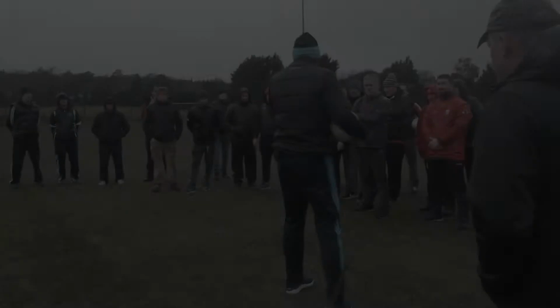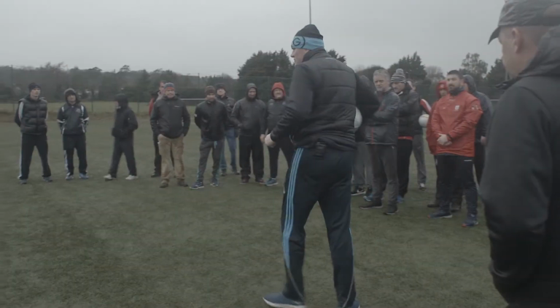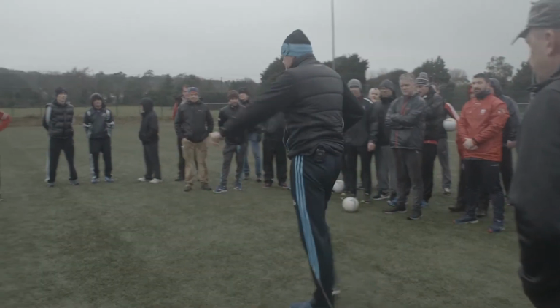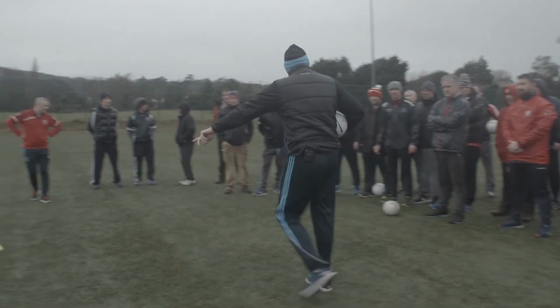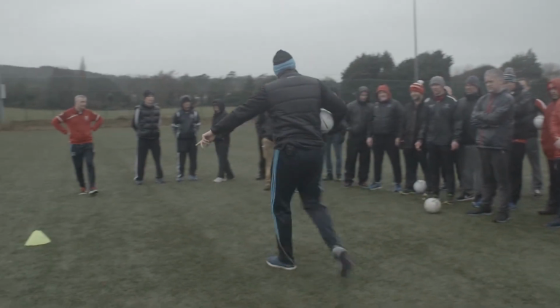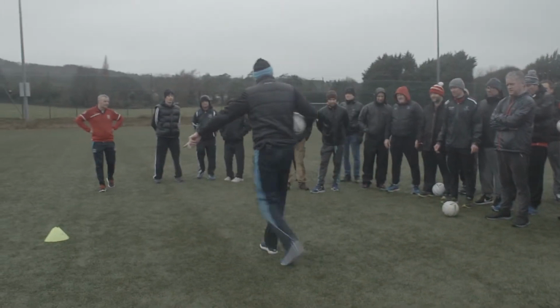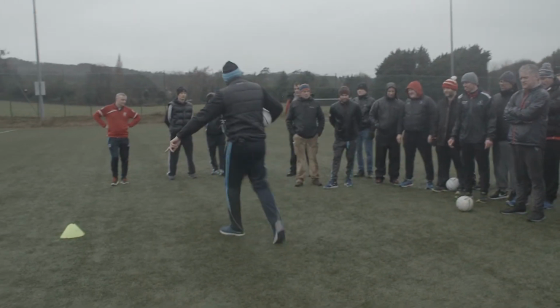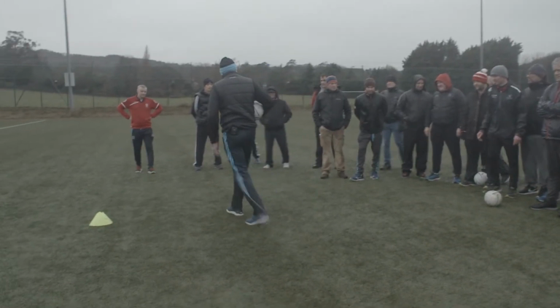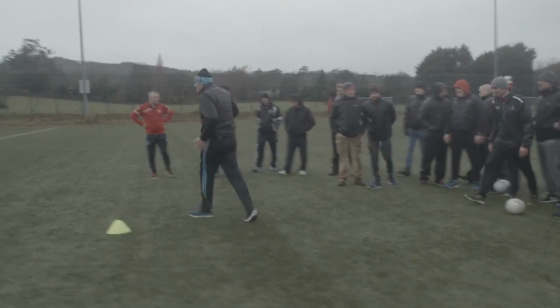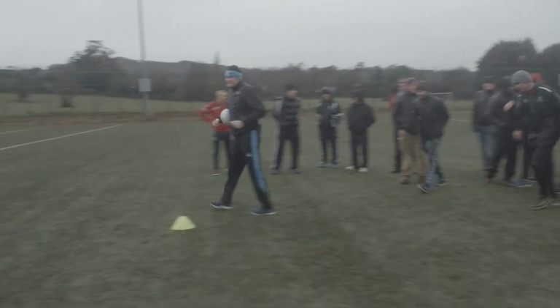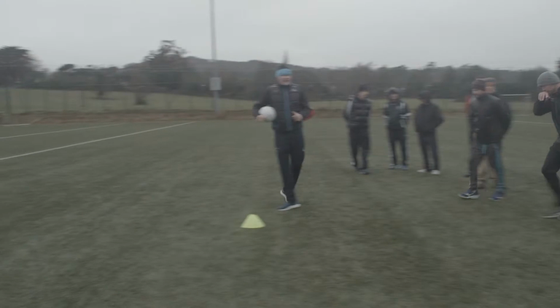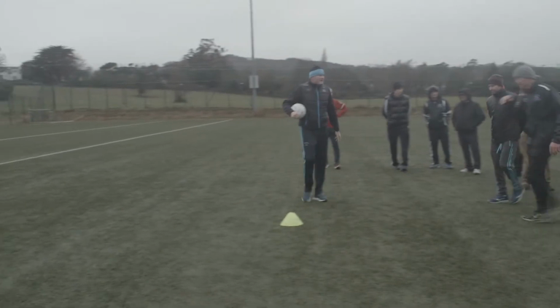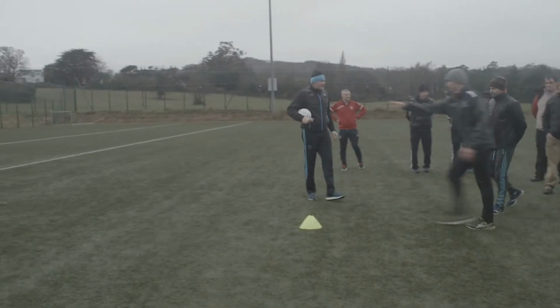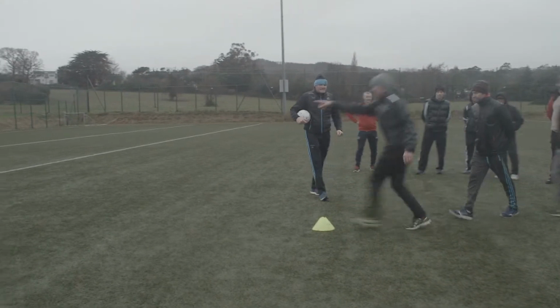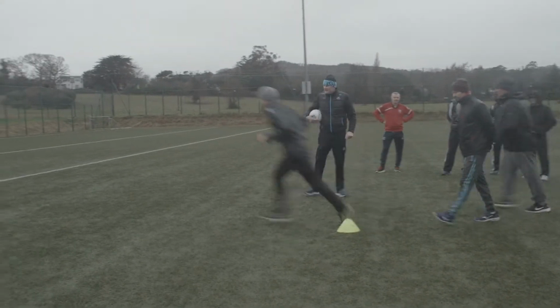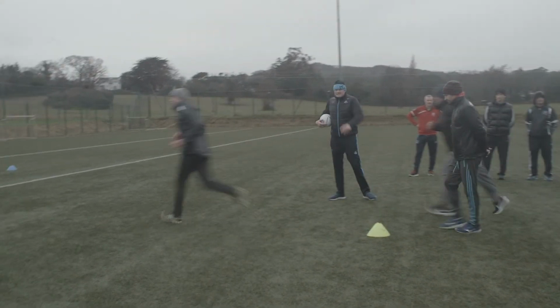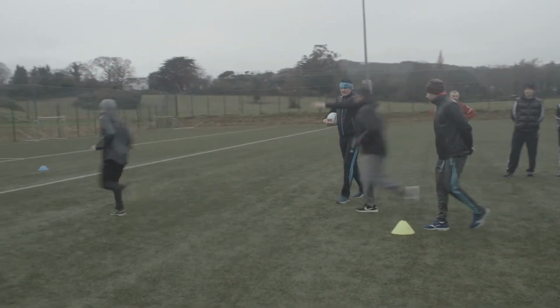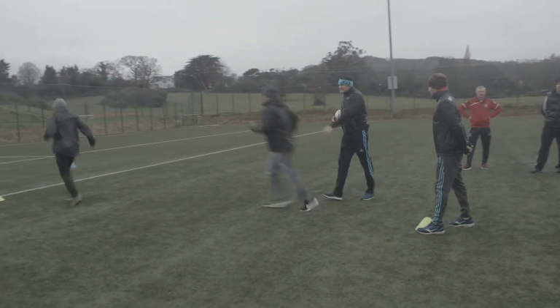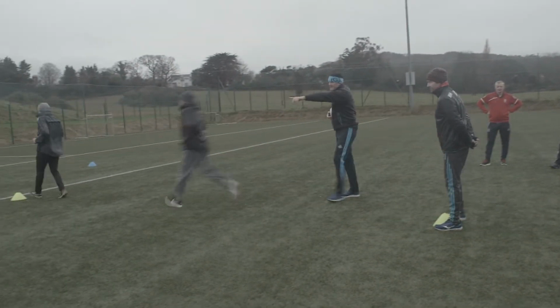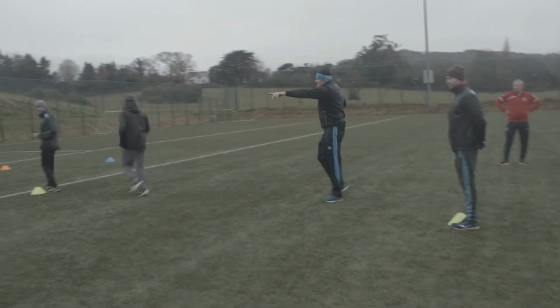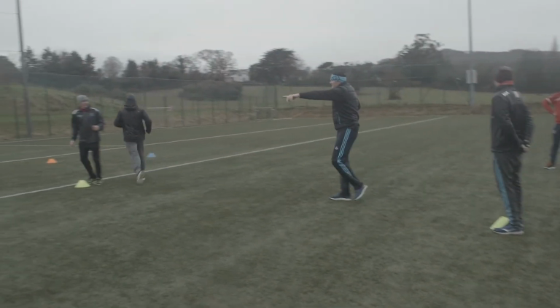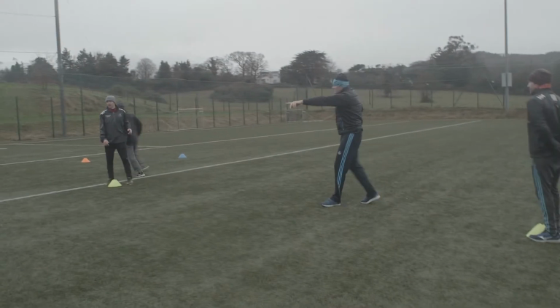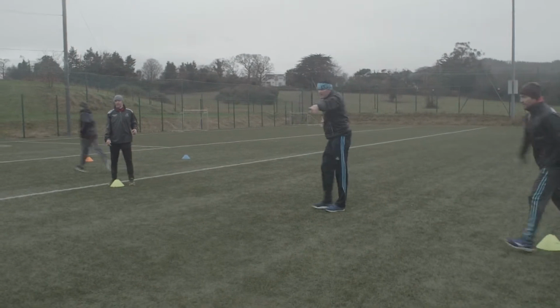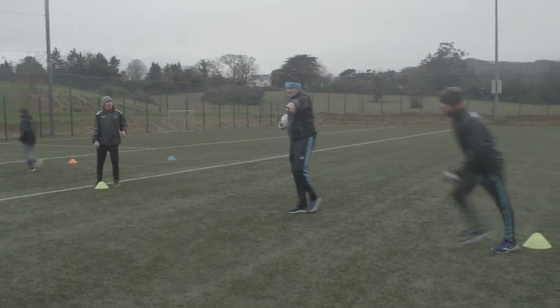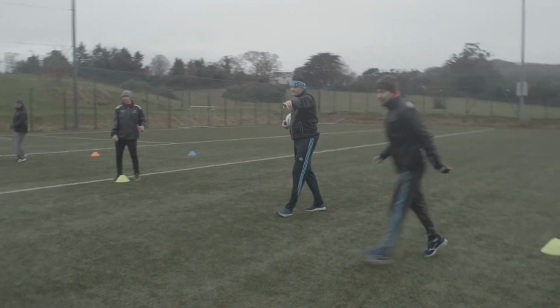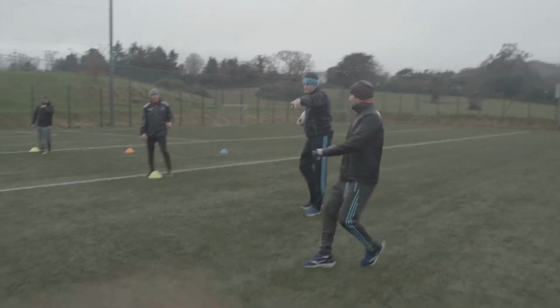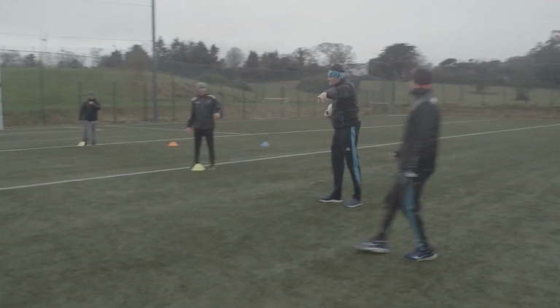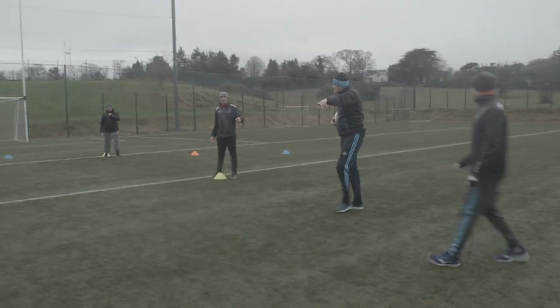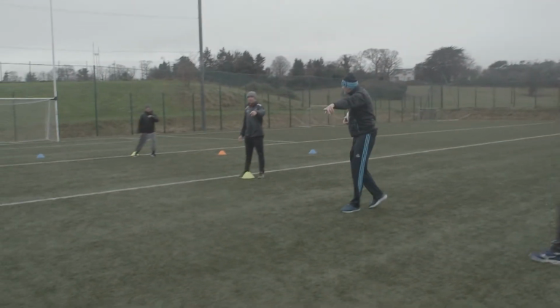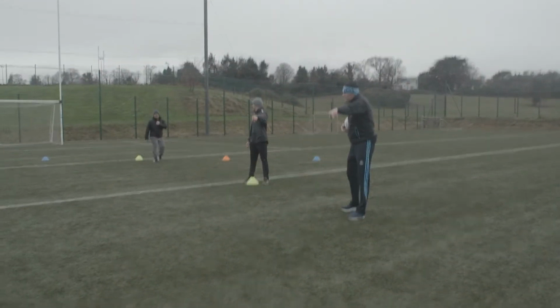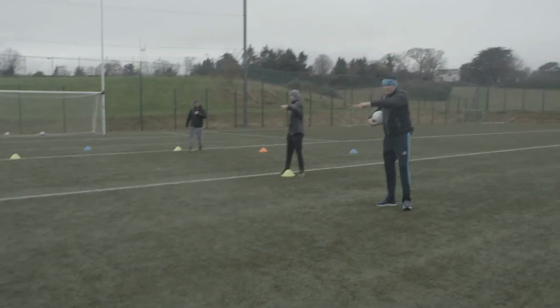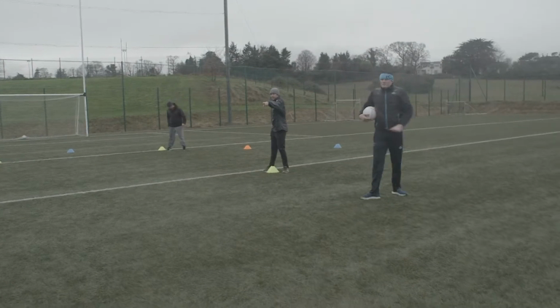Now I want you to watch this. Any four people at these four yellow cones? Let's go. In ten, nine, eight, seven, six. The square — the four cones.